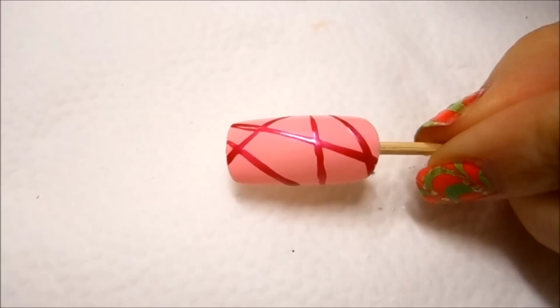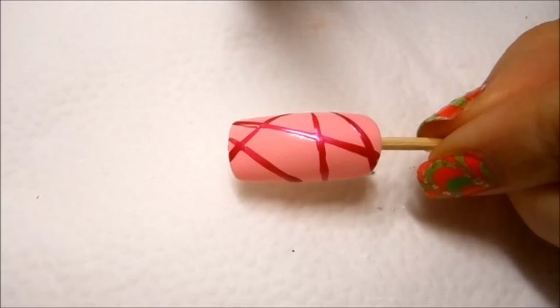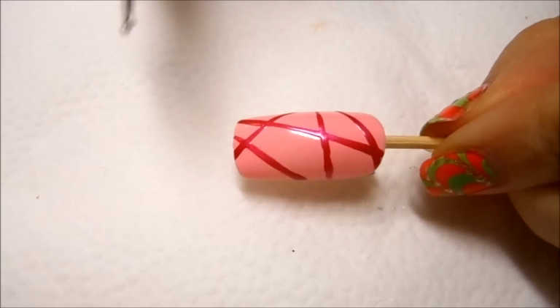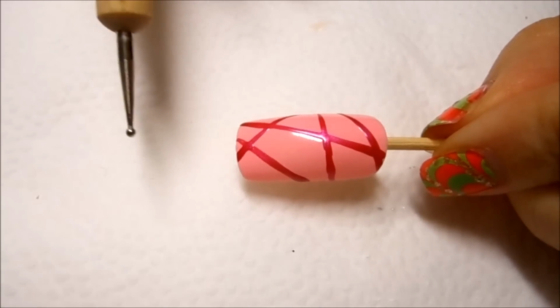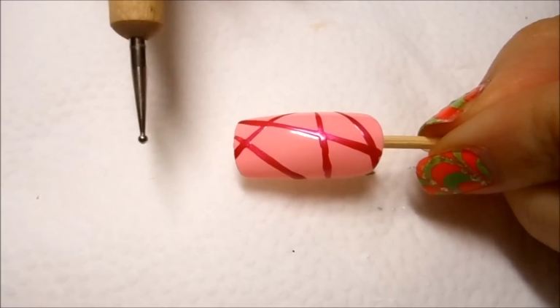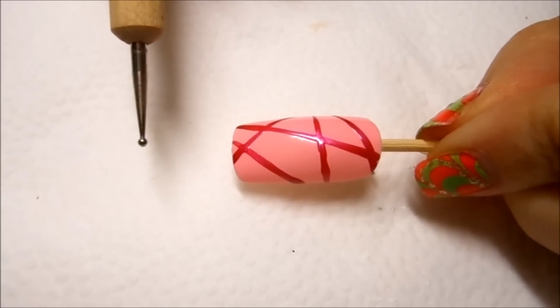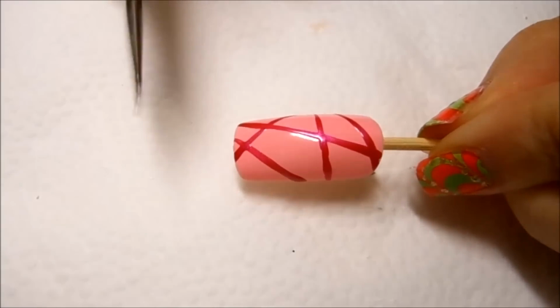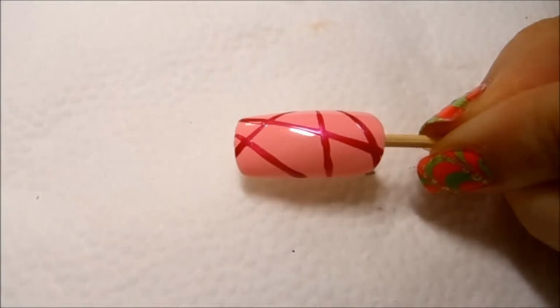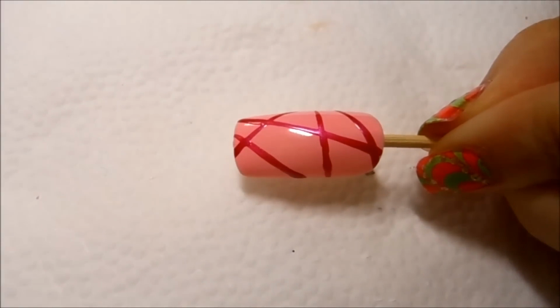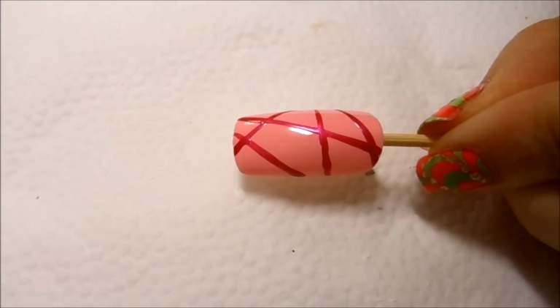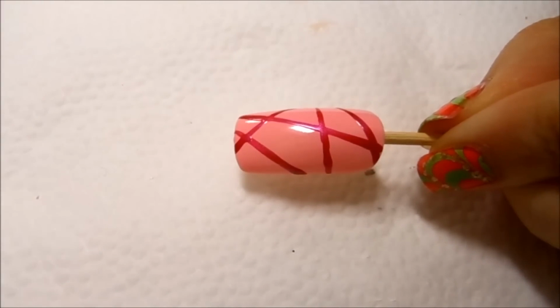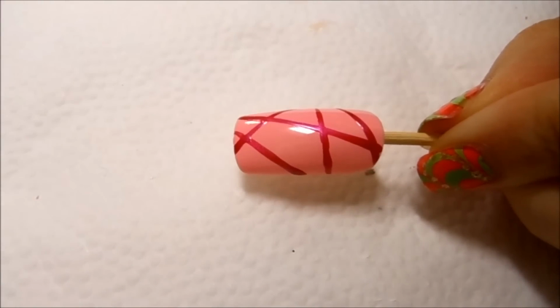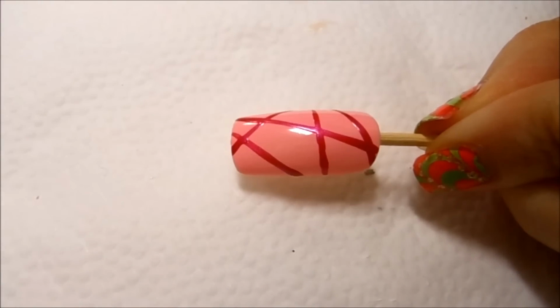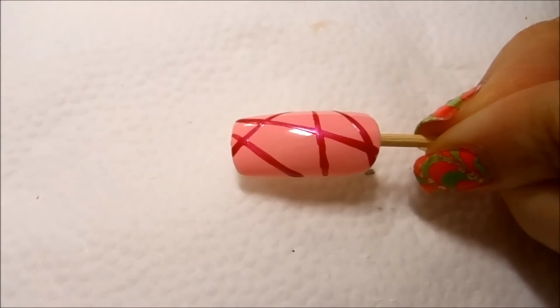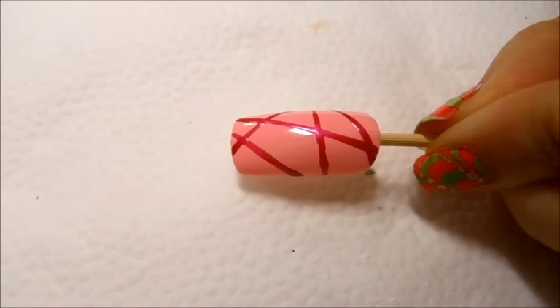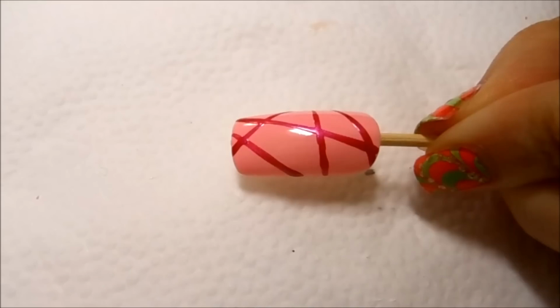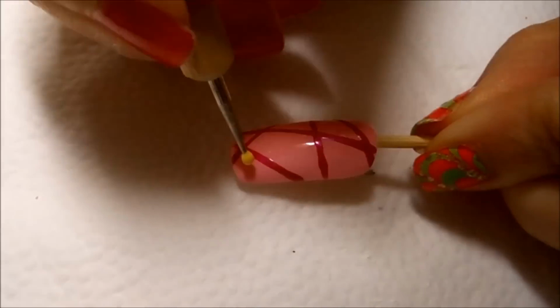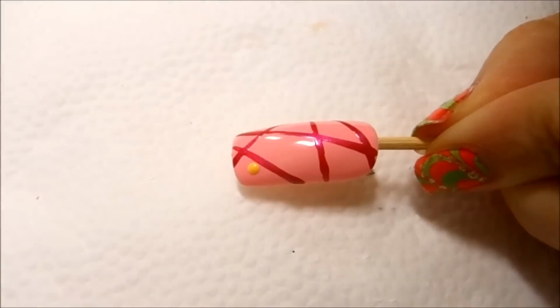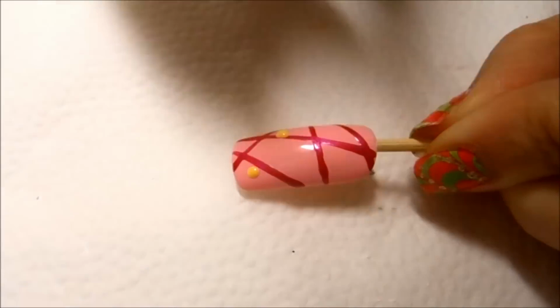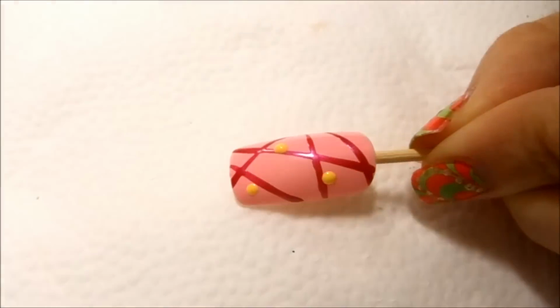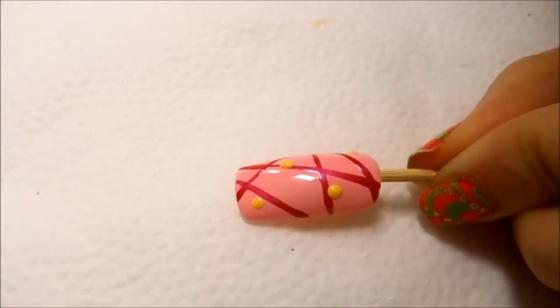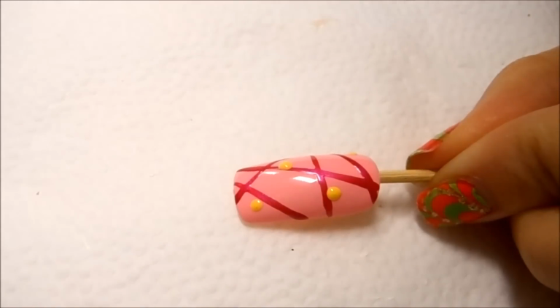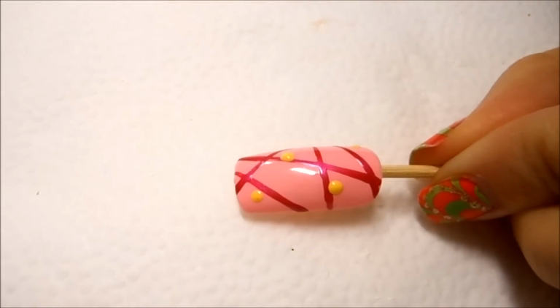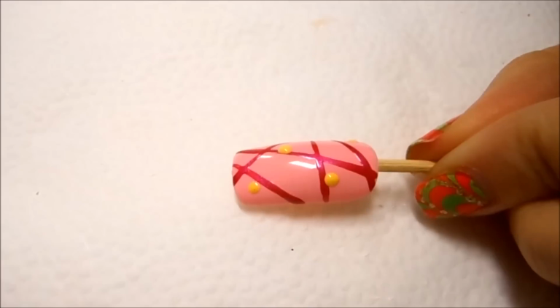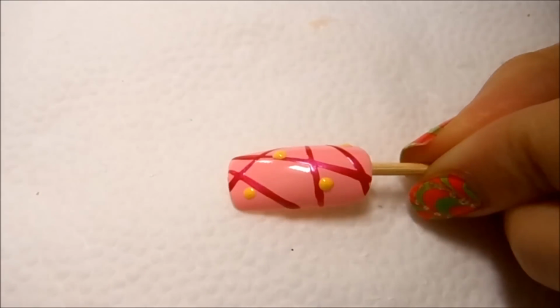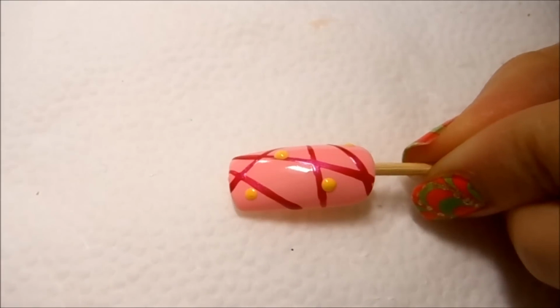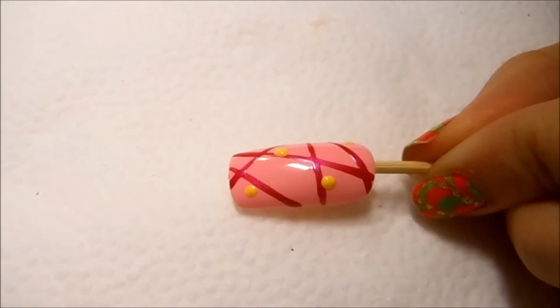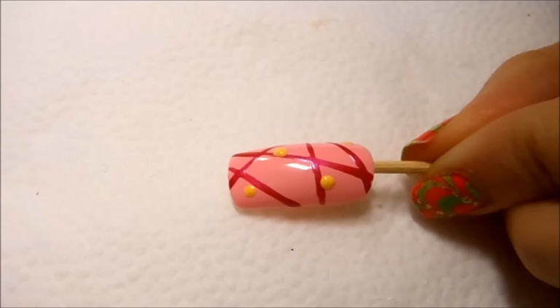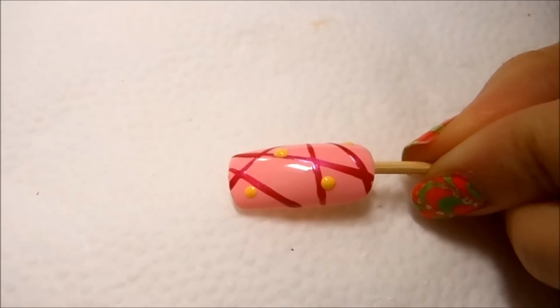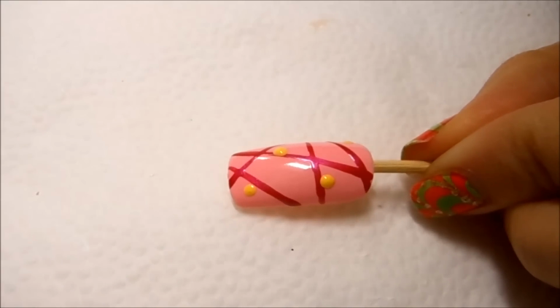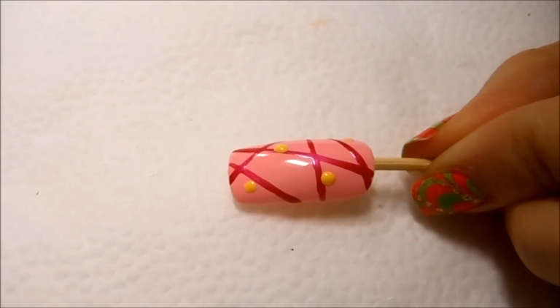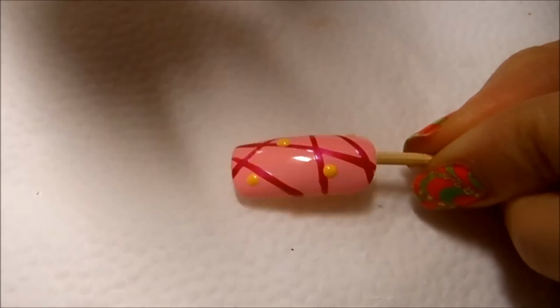I'm gonna take a yellow polish and a small dotting tool and do the center of the flower. Then I will take a white polish and a slightly larger dotting tool and do the petals.